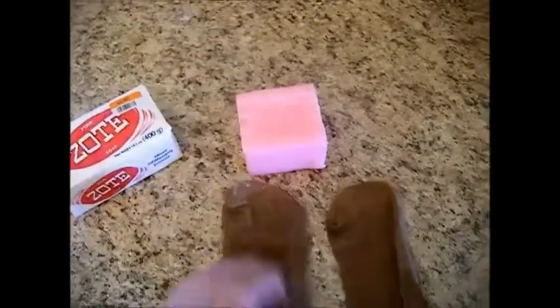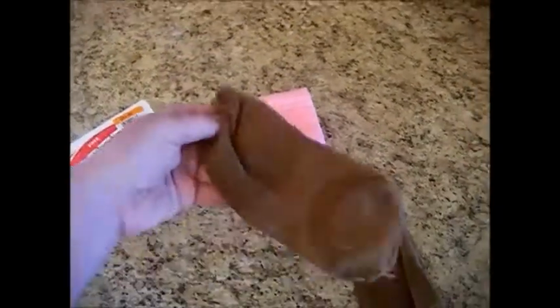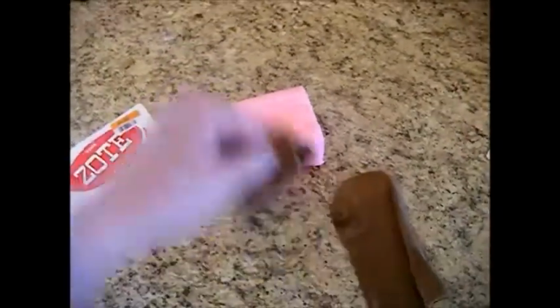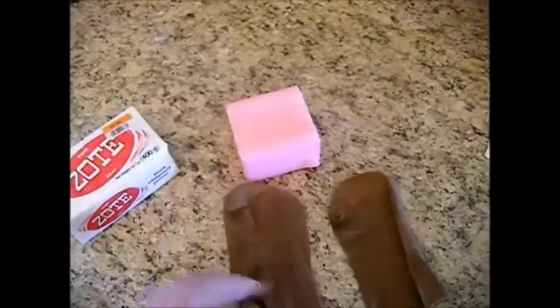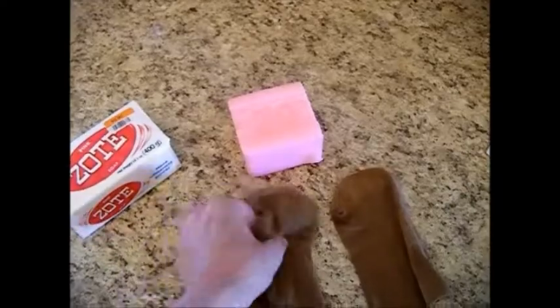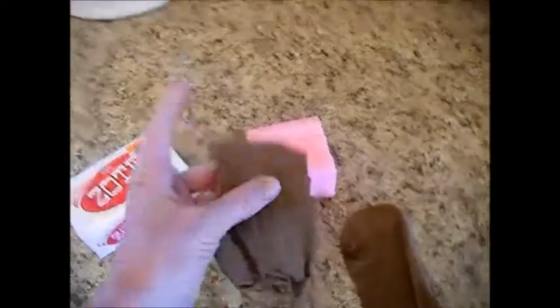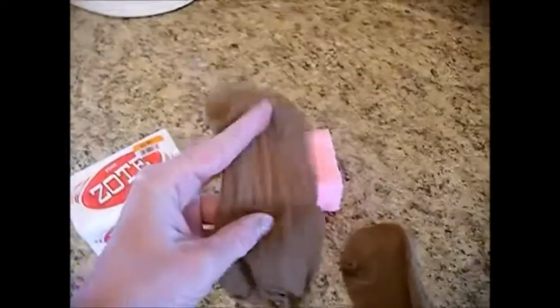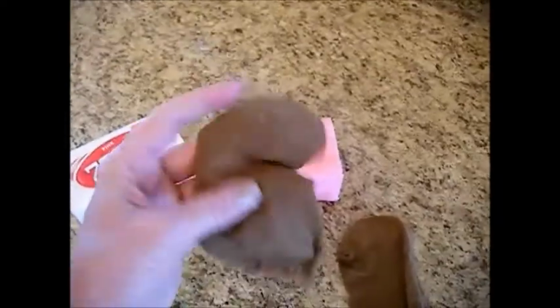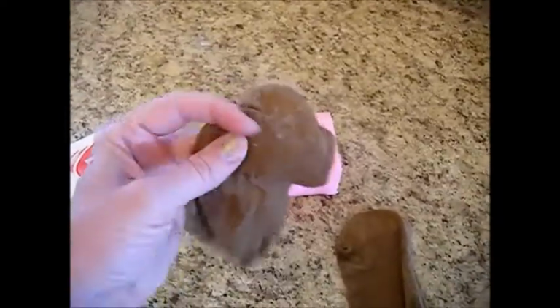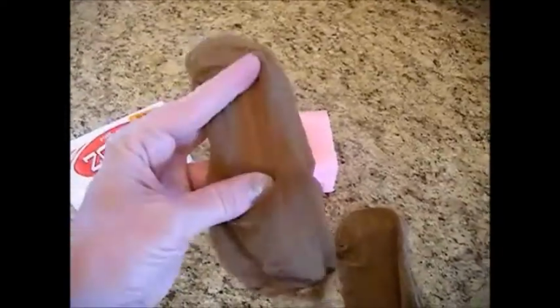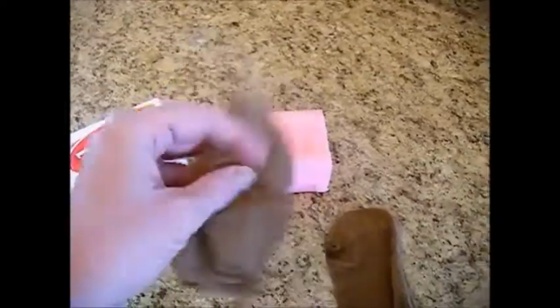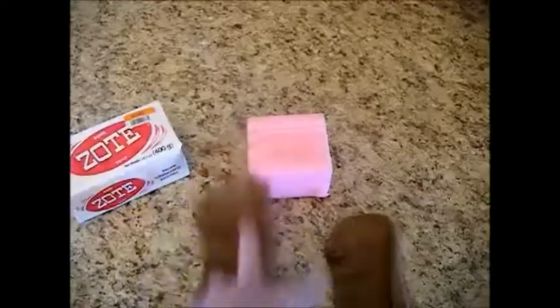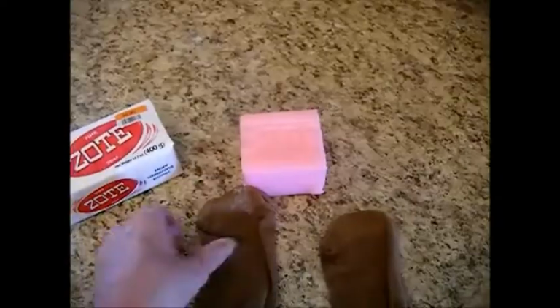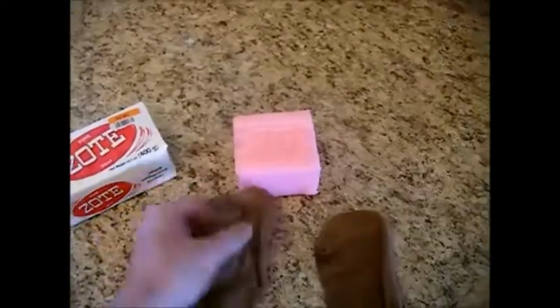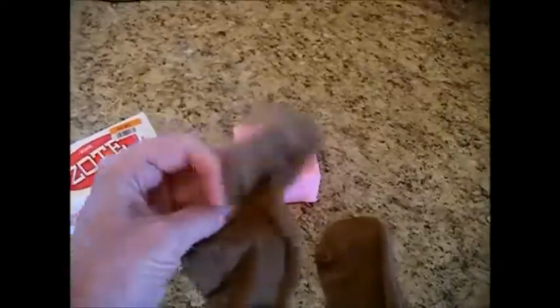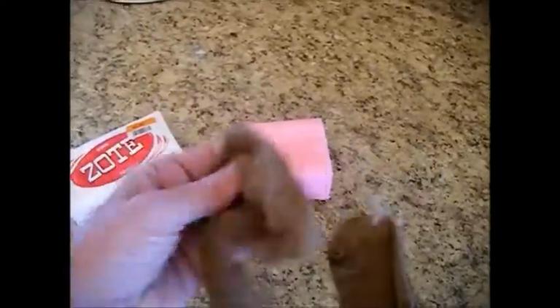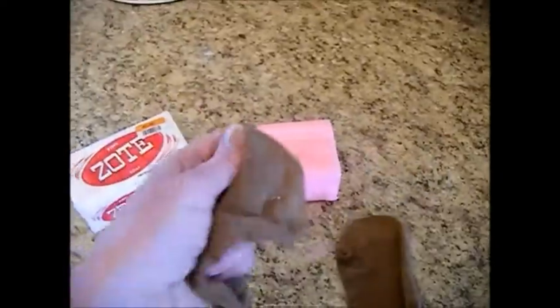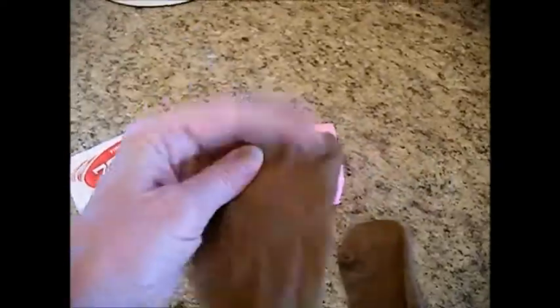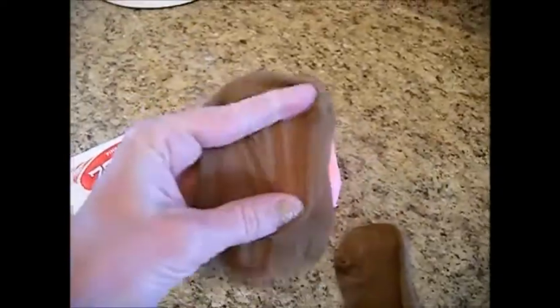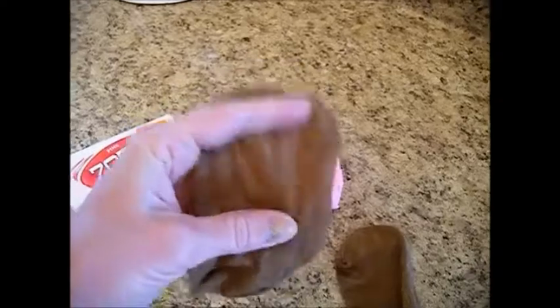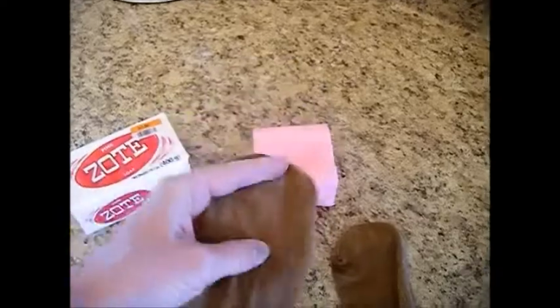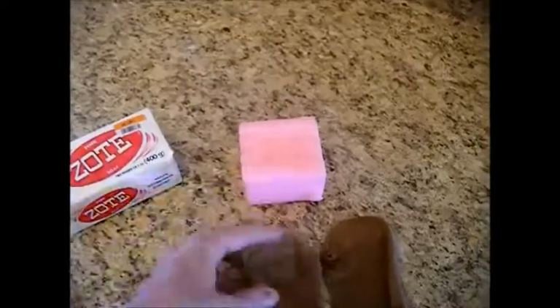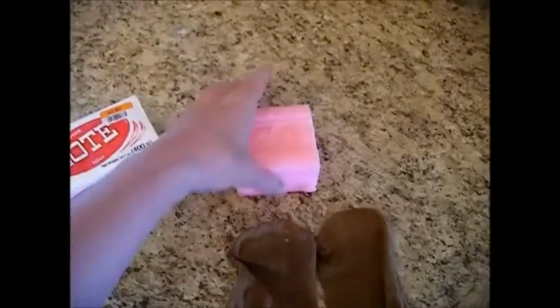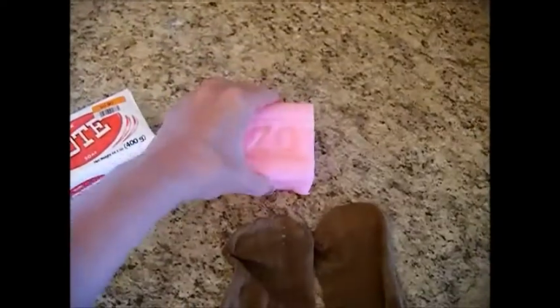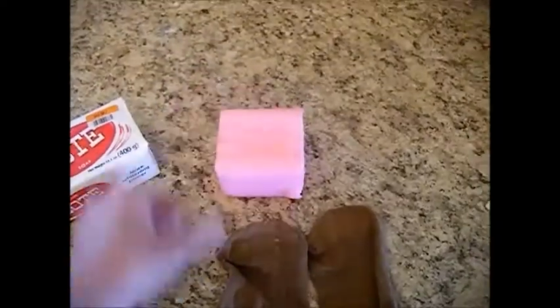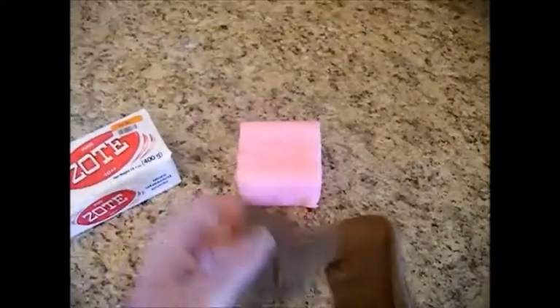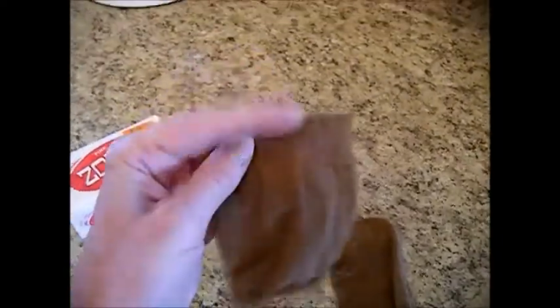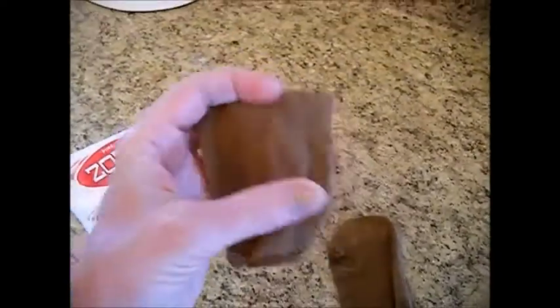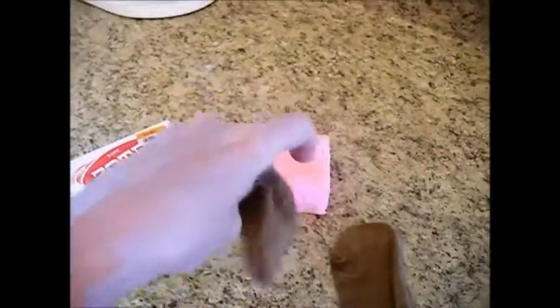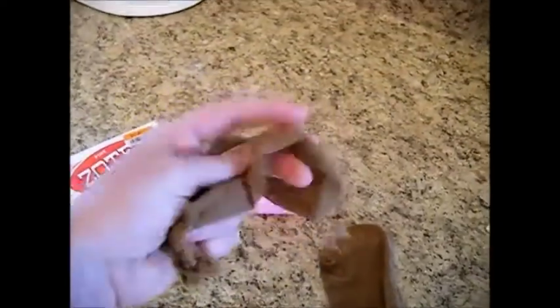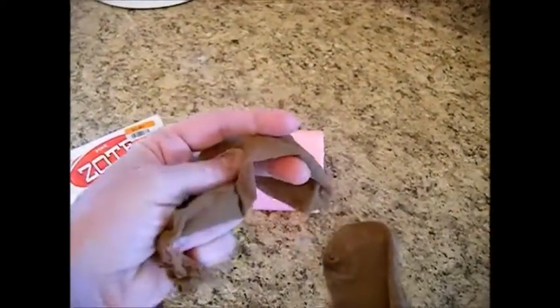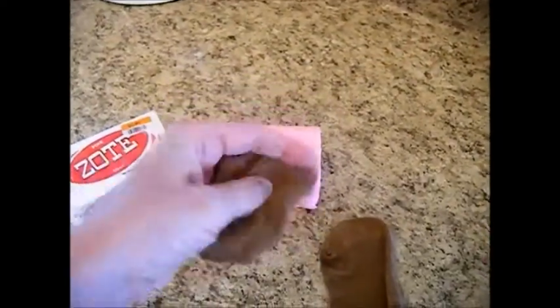Then you want to take an old pair of pantyhose or an old thin sock that does not have holes in it — nice and thin — and you want to put these chunks inside the pantyhose and tie those off.